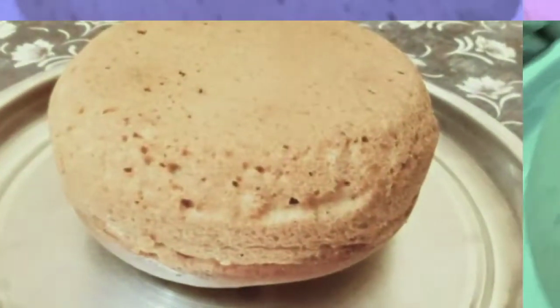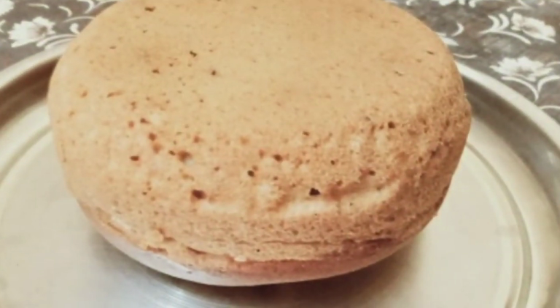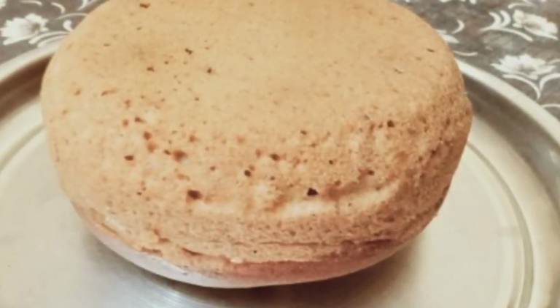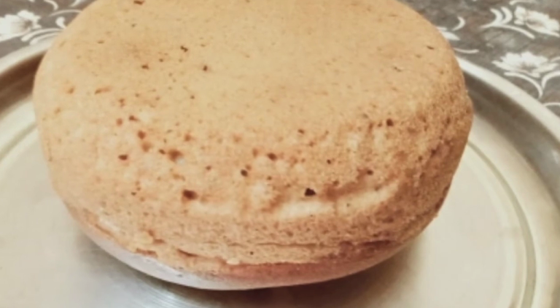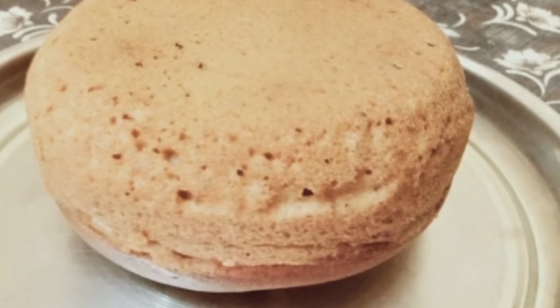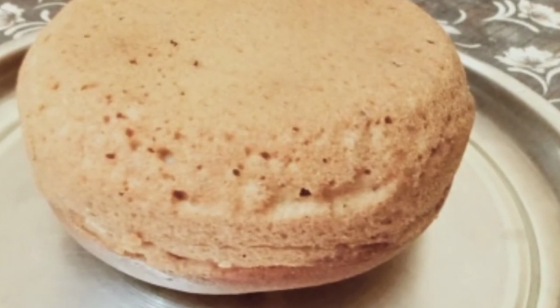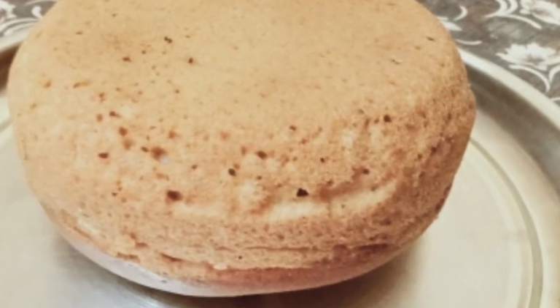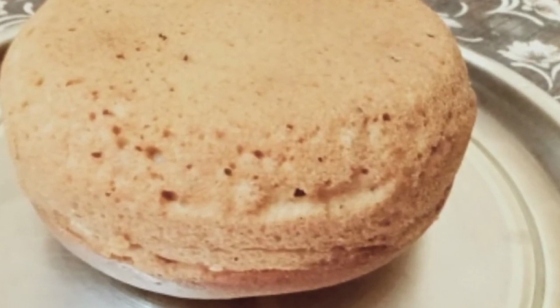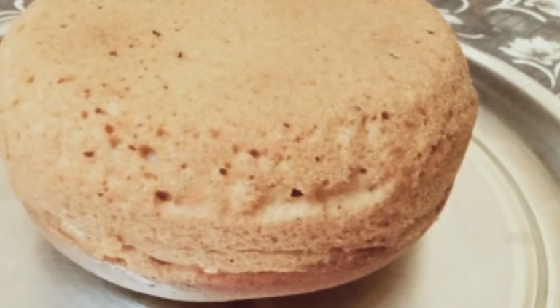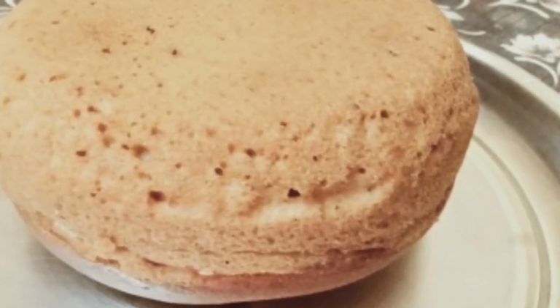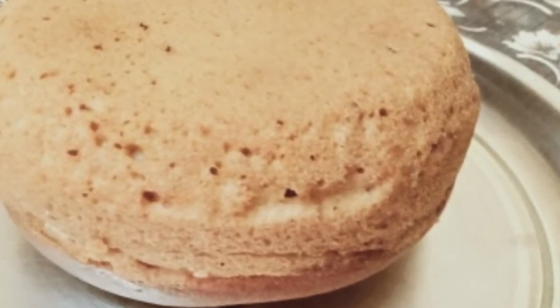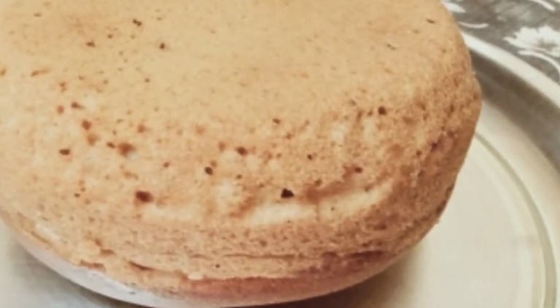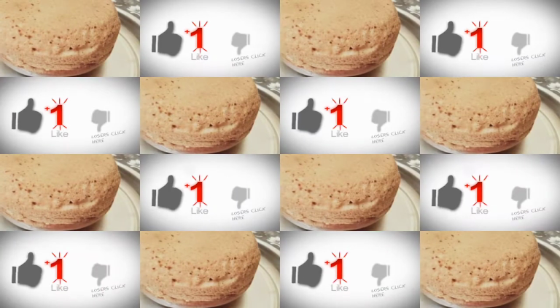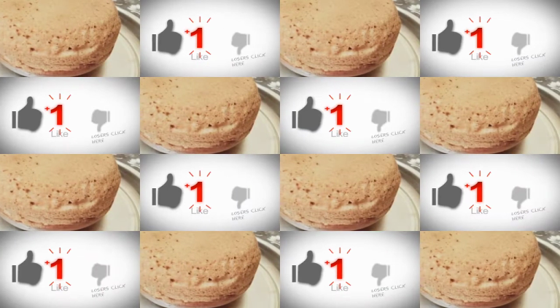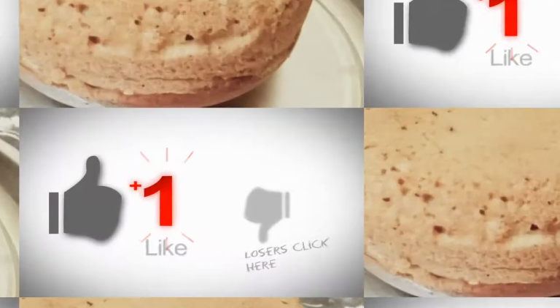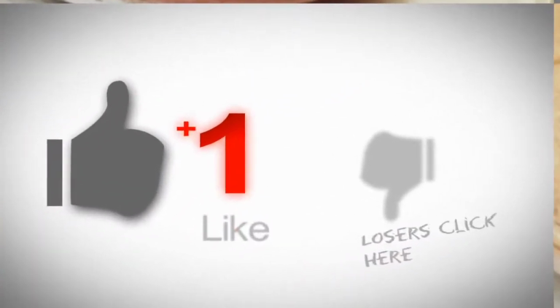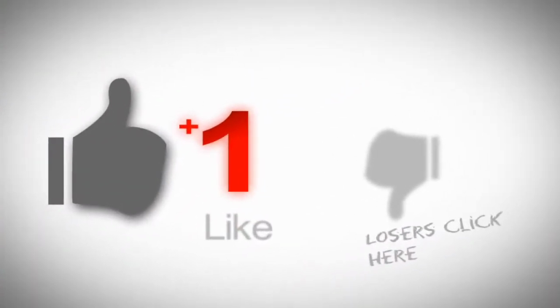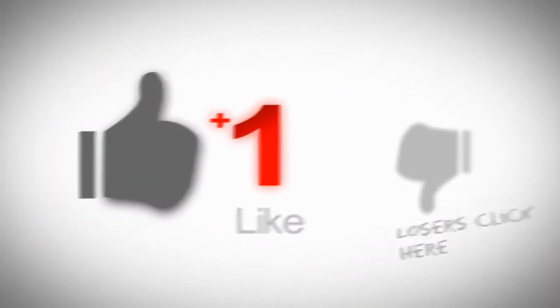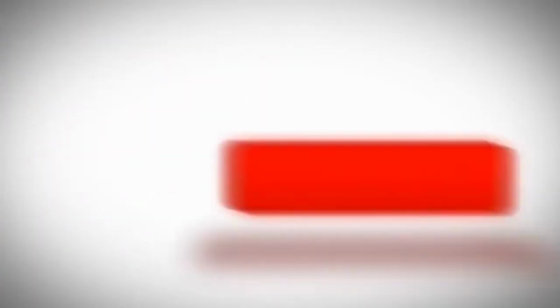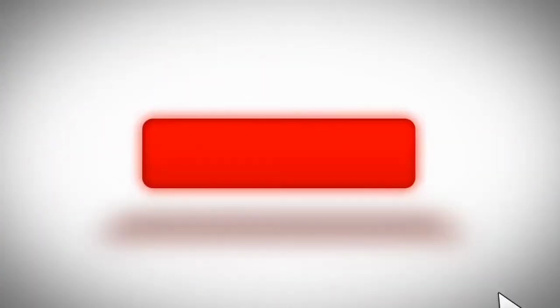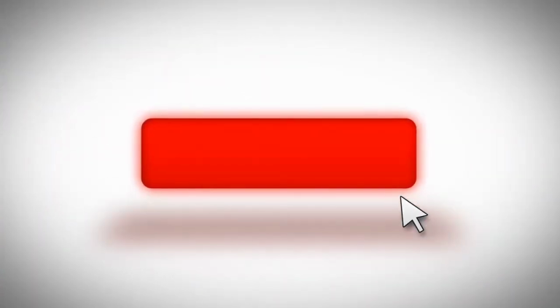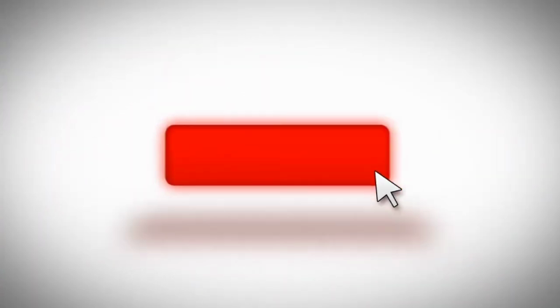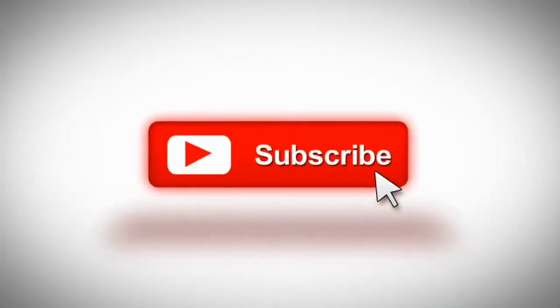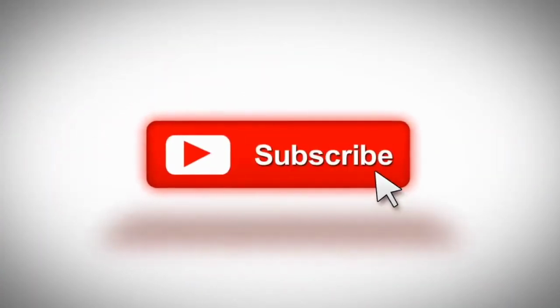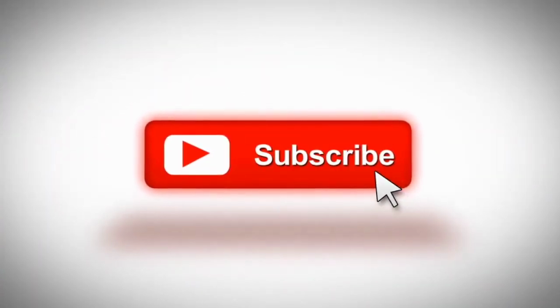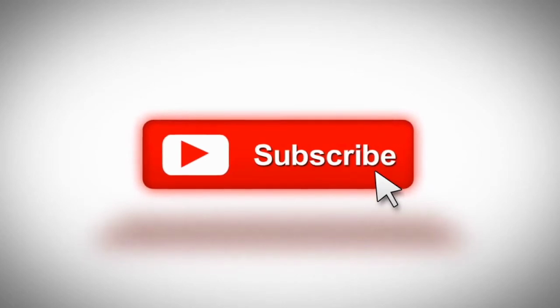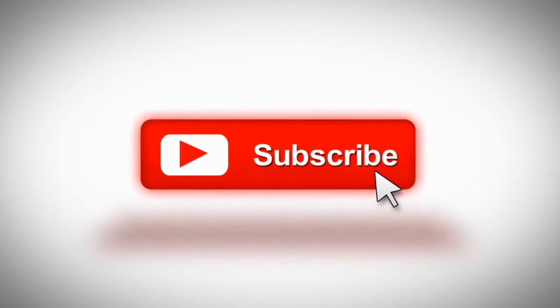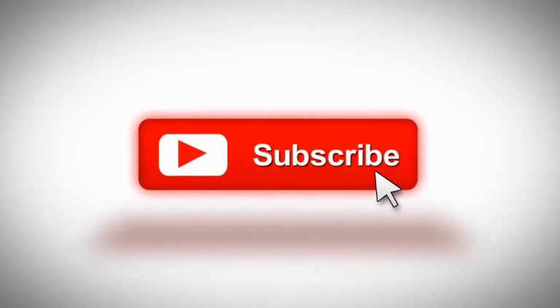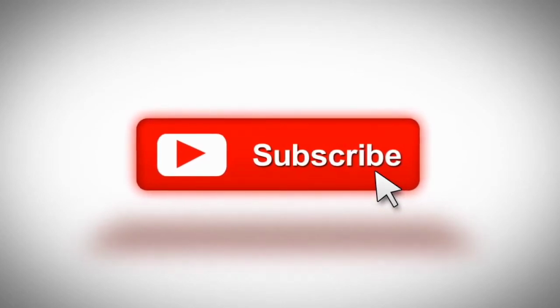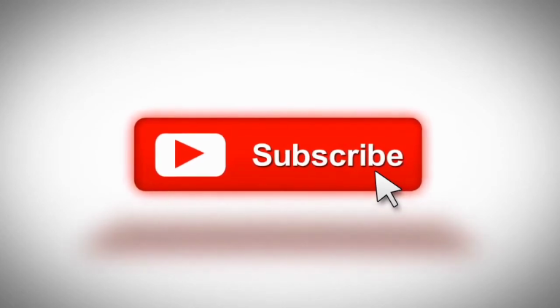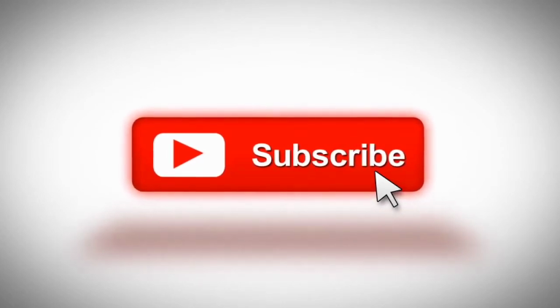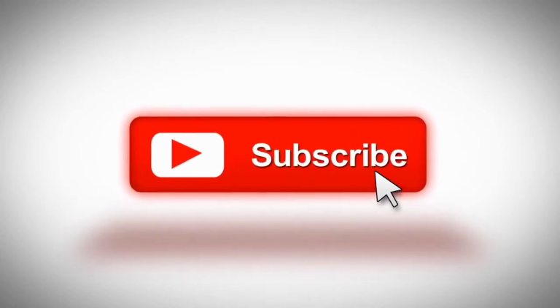We will mix that on the pan. If we are baking for 30 minutes, we will bake for 30 minutes. Thank you so much for watching this video. Please subscribe to the channel and click the bell button.